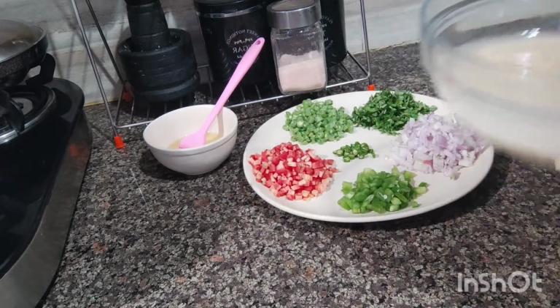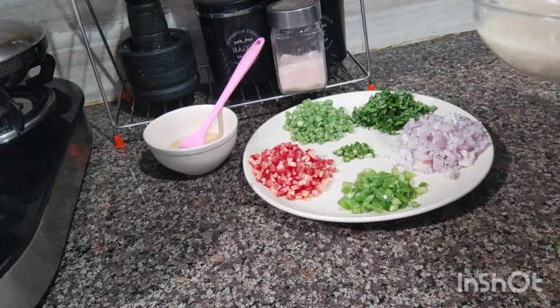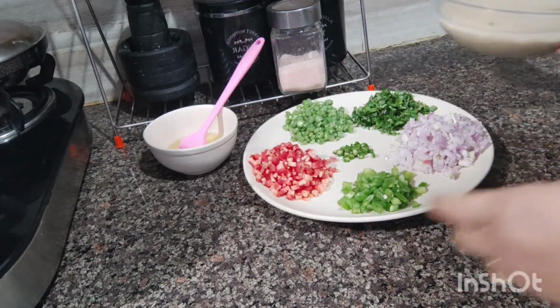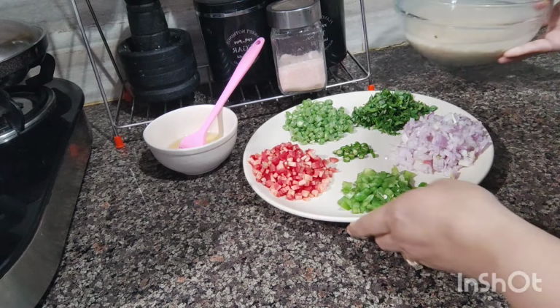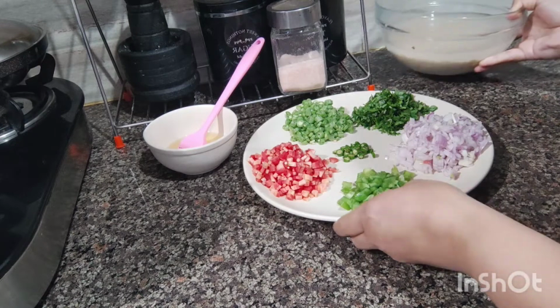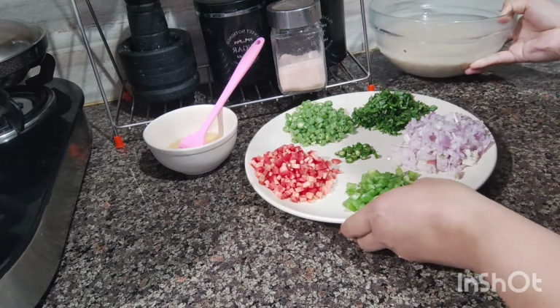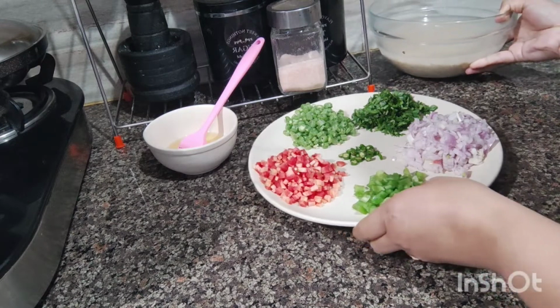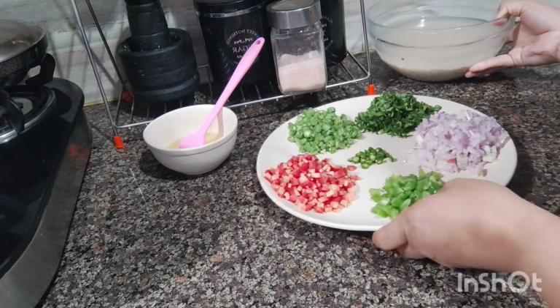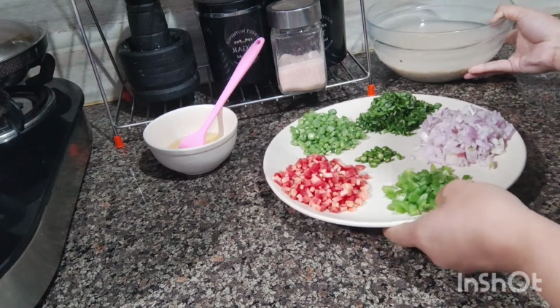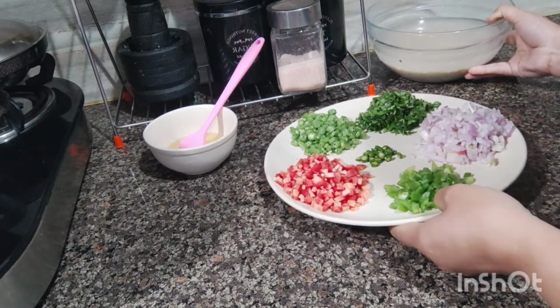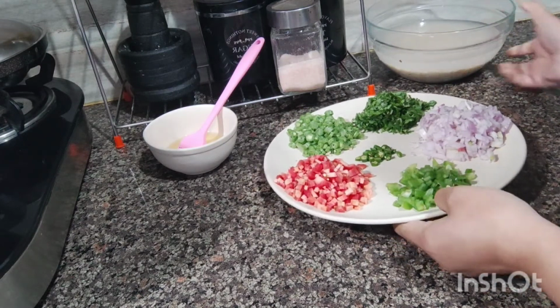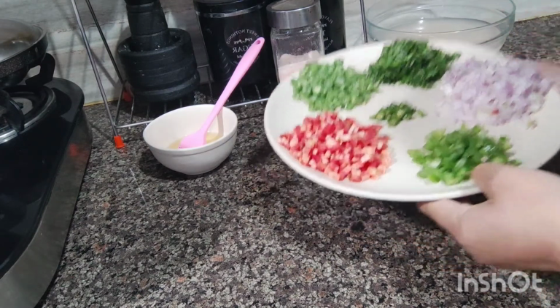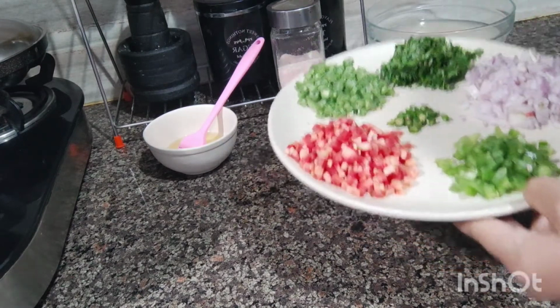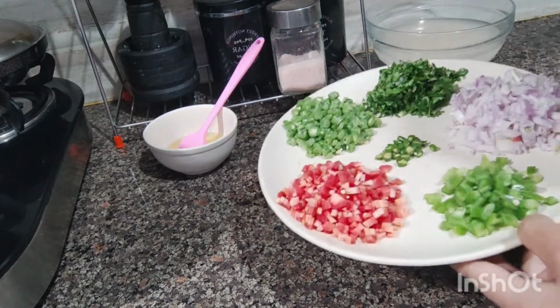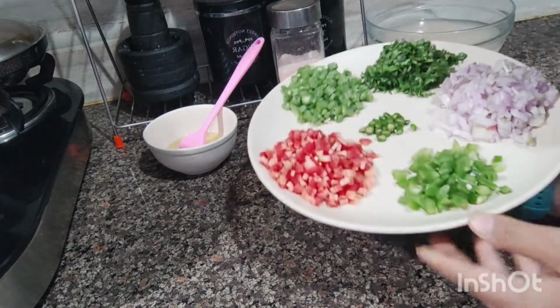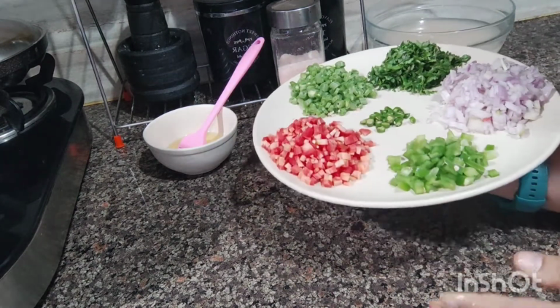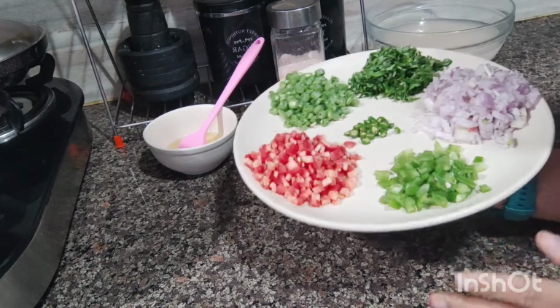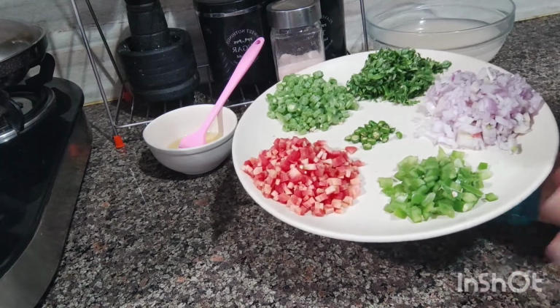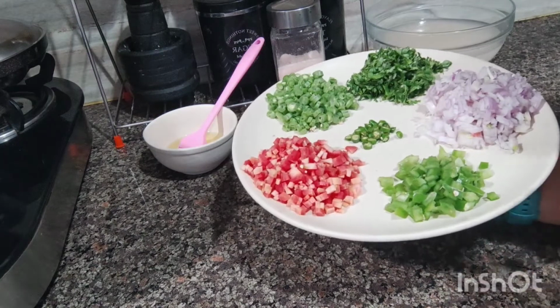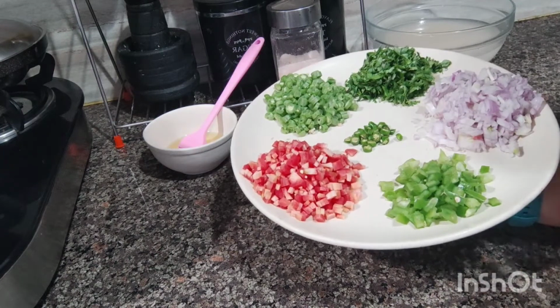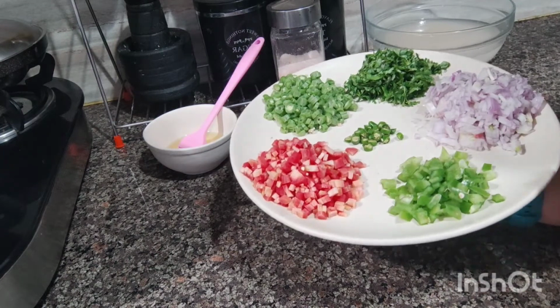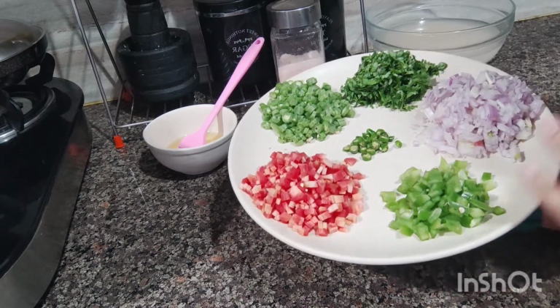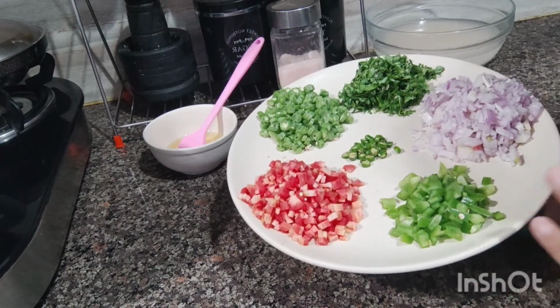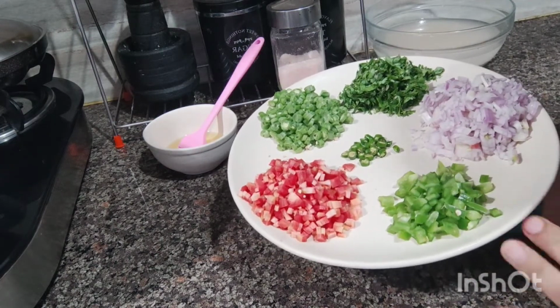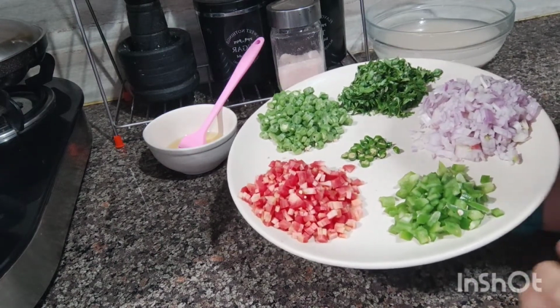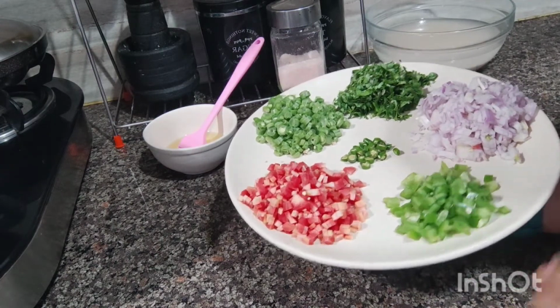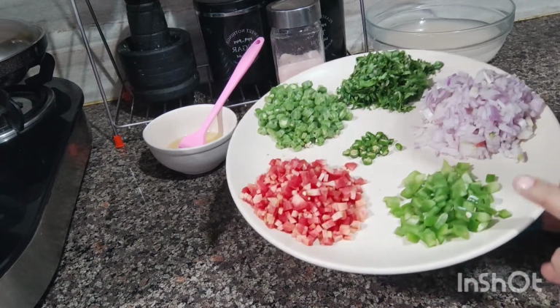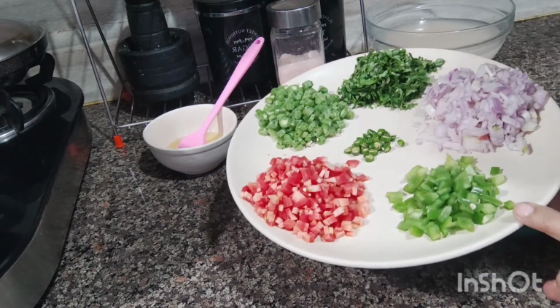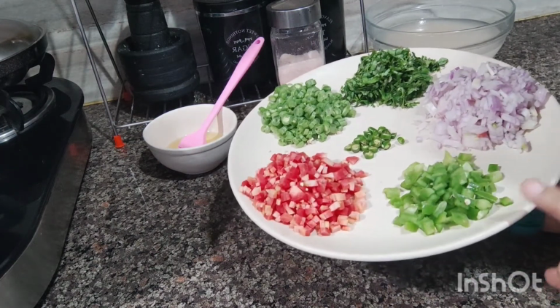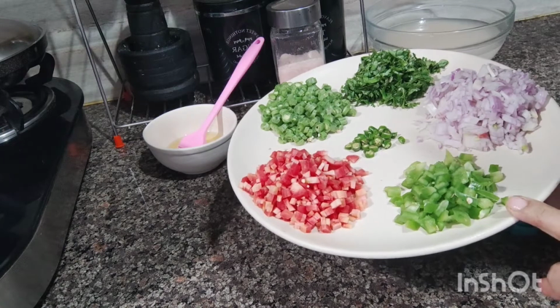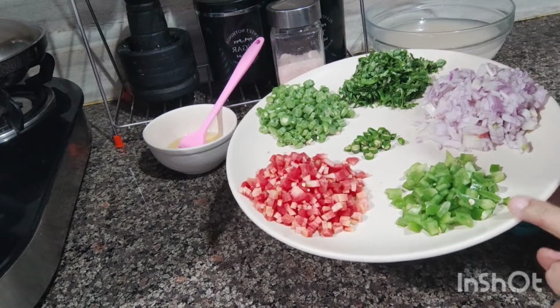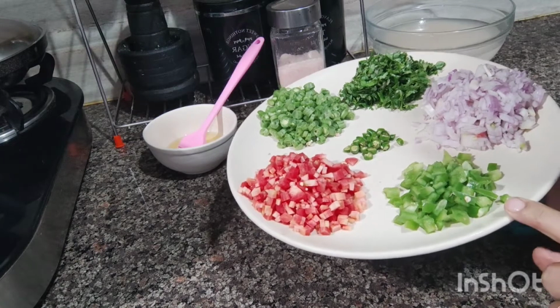I used some seasonal vegetables. You can add any vegetables of your choice. If you don't like it, you can make it with plain wheat and coriander. Here I have half a shimla mirch, which is capsicum.